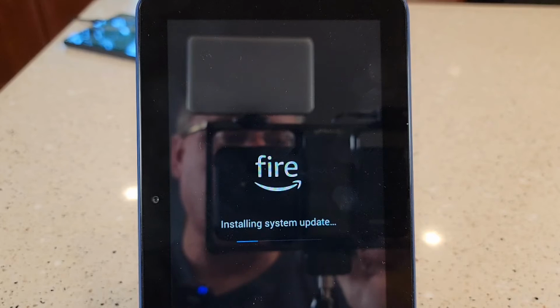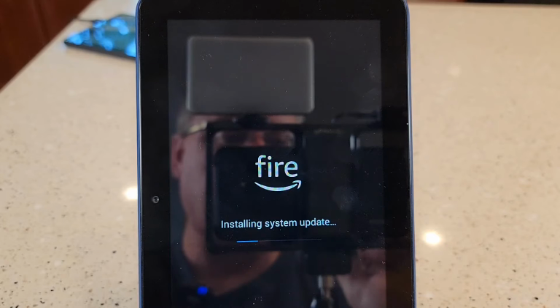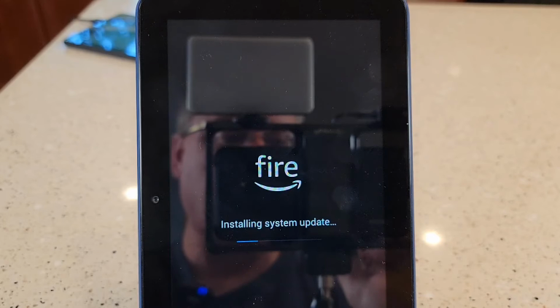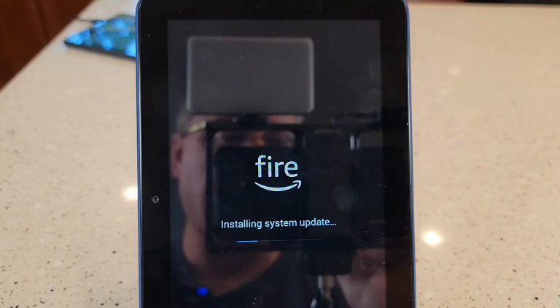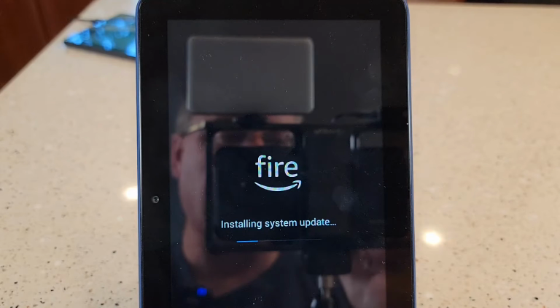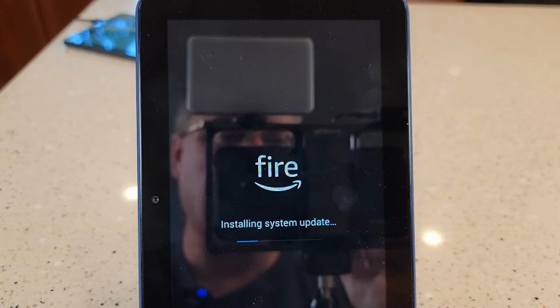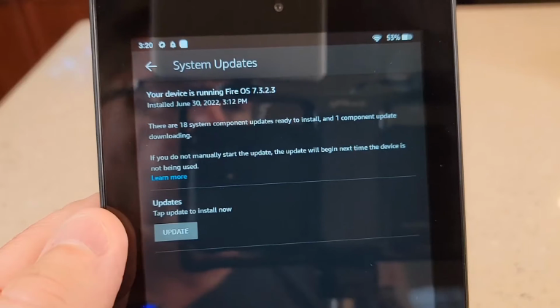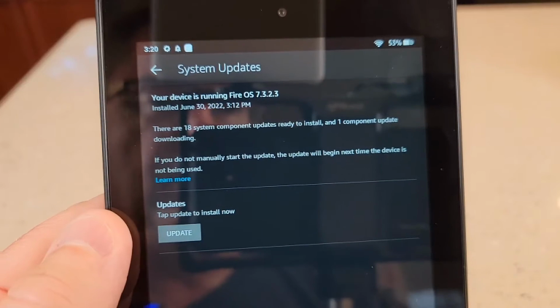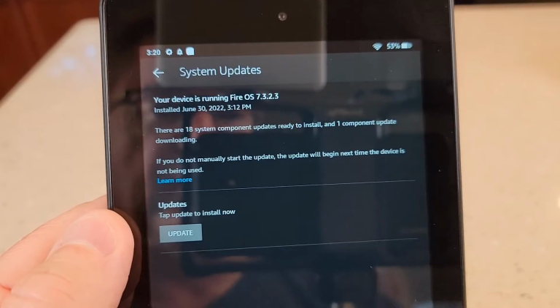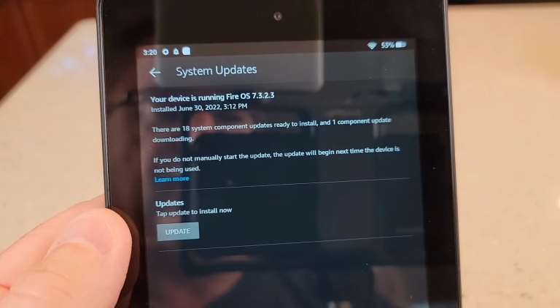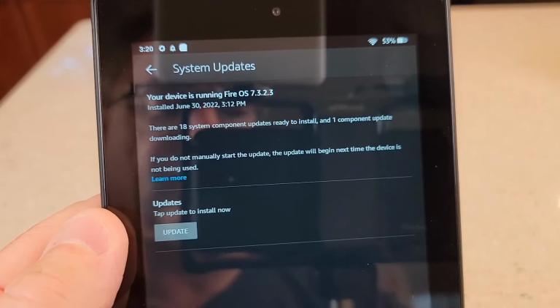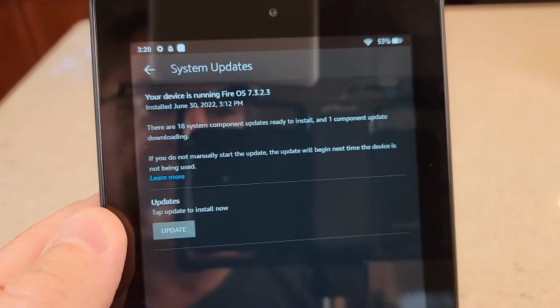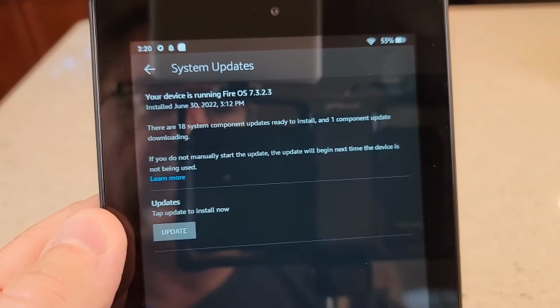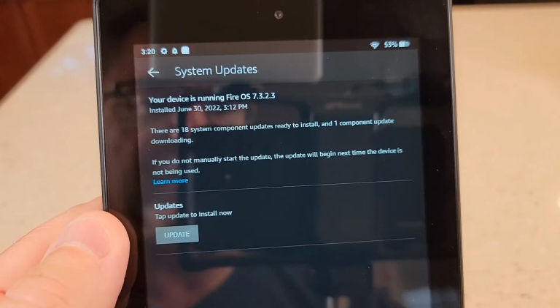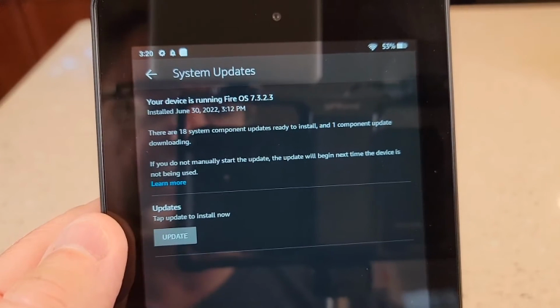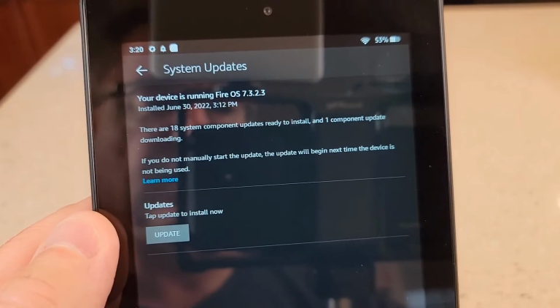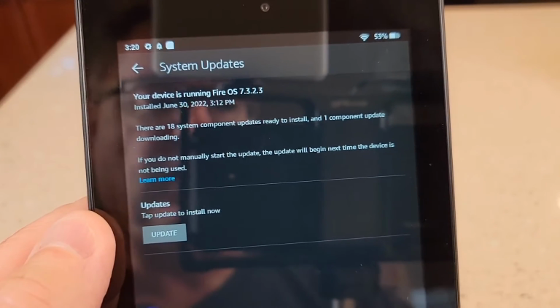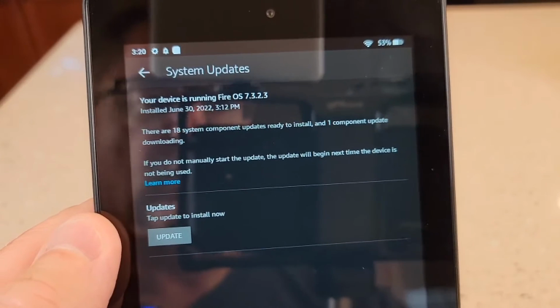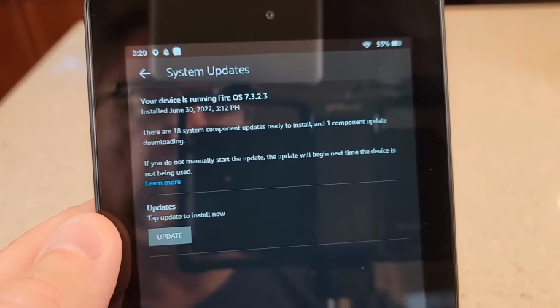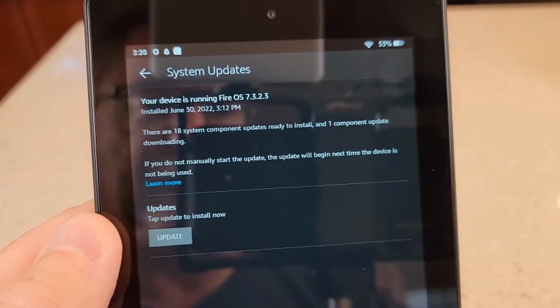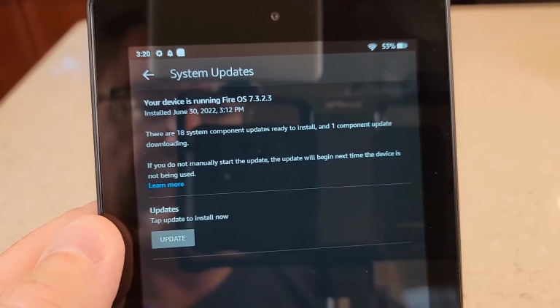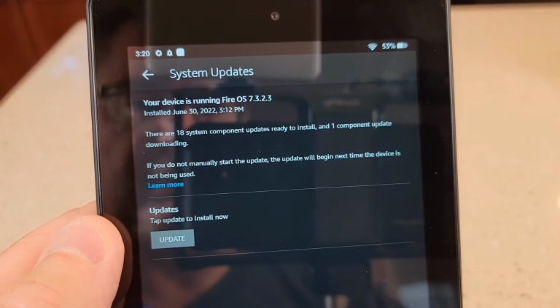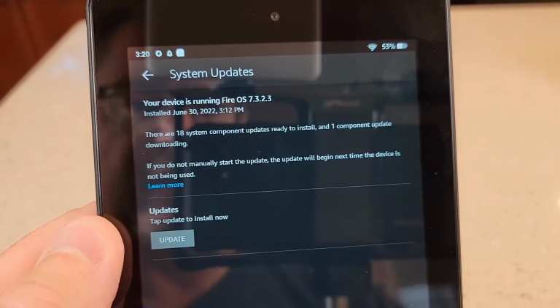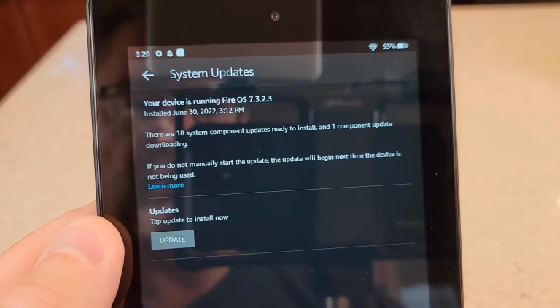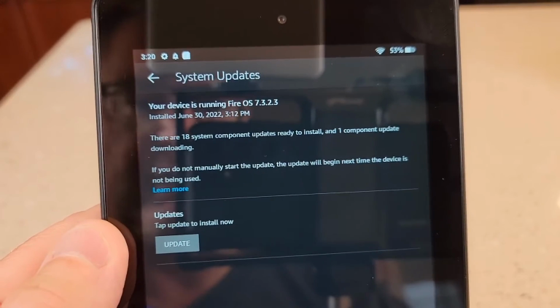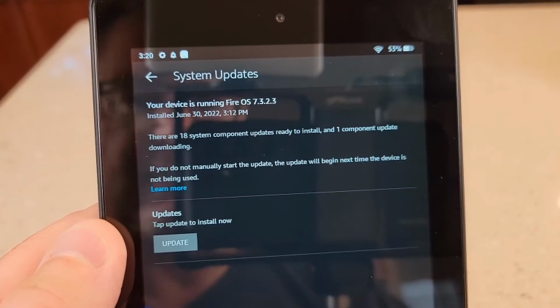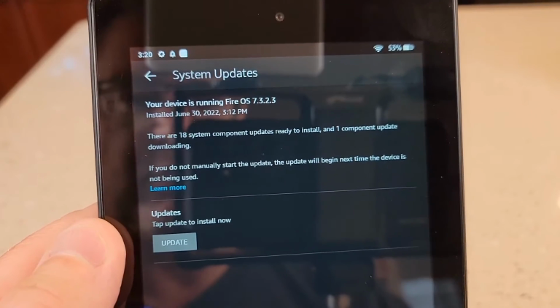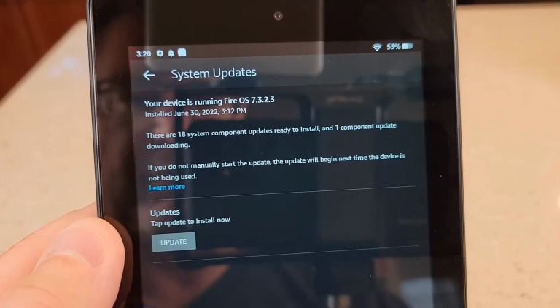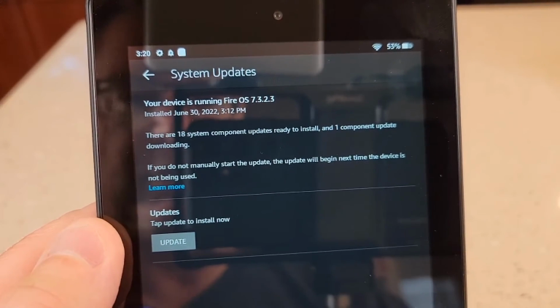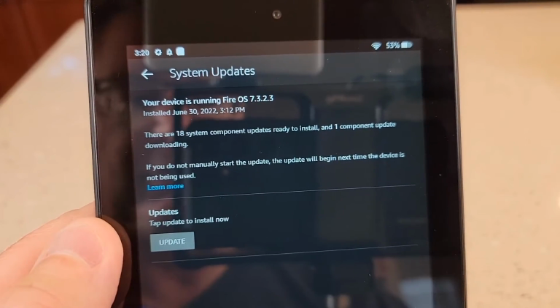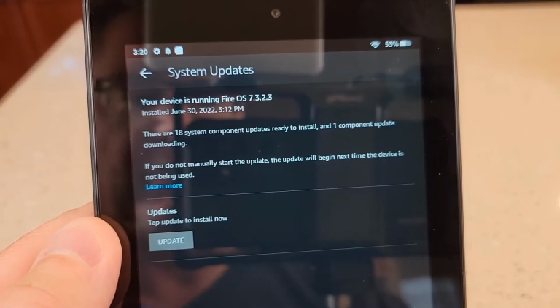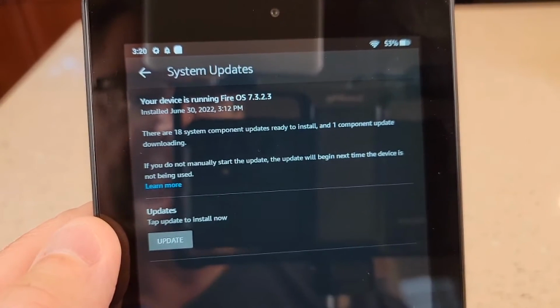It looks like it's installing the update. That took about 20 minutes — there were two updates it needed. So now it's running 7.3.2.3.